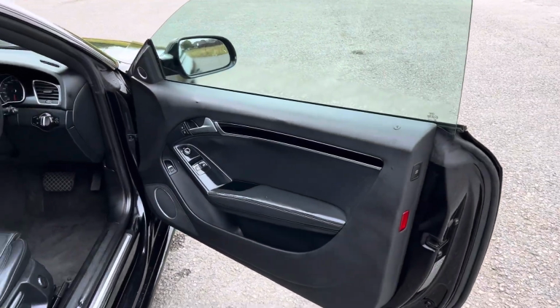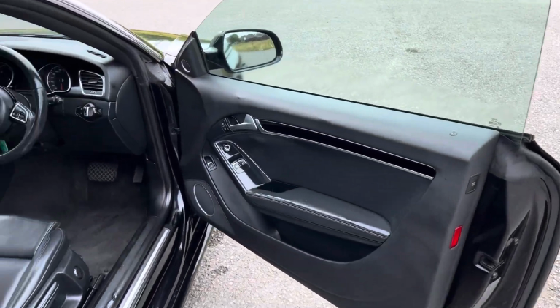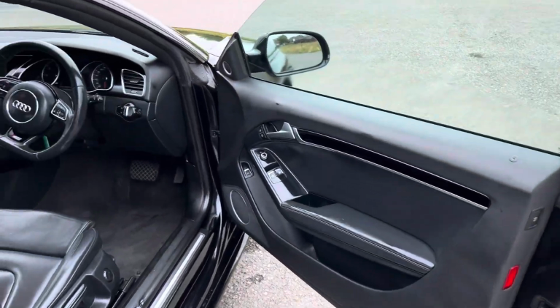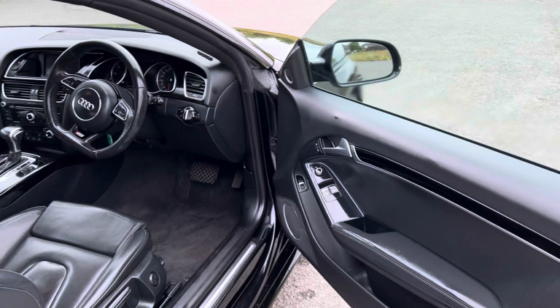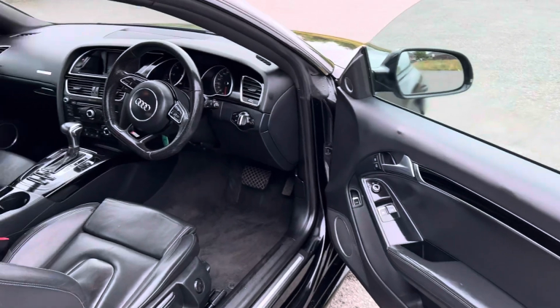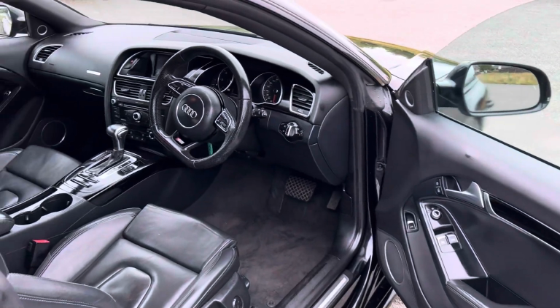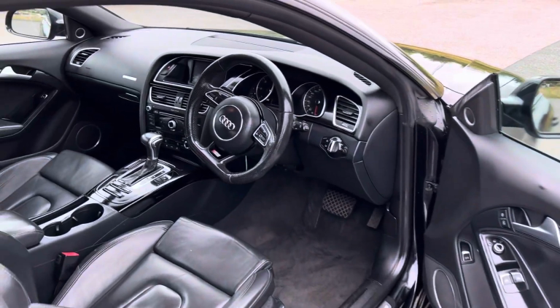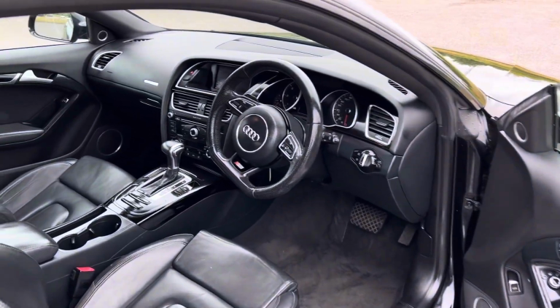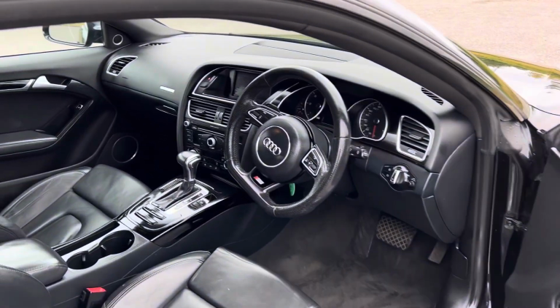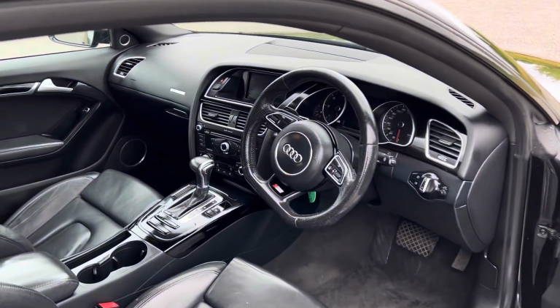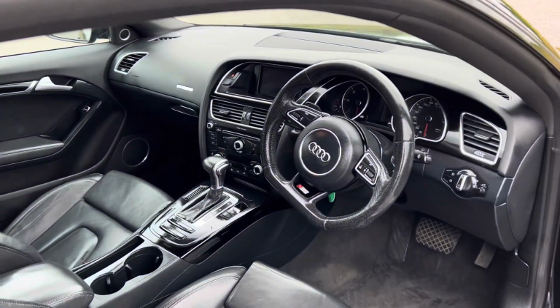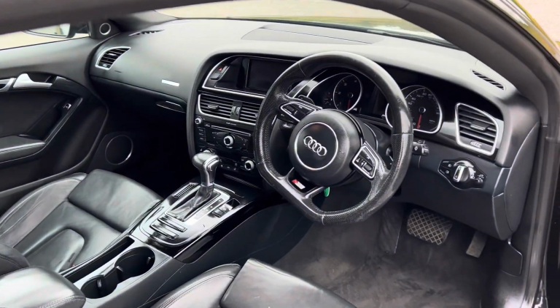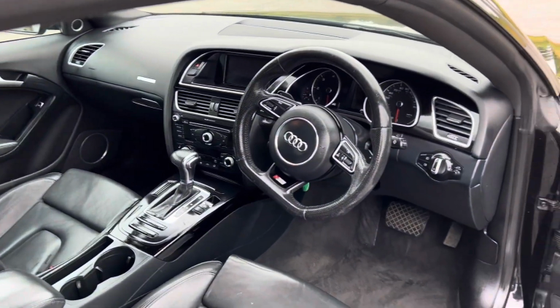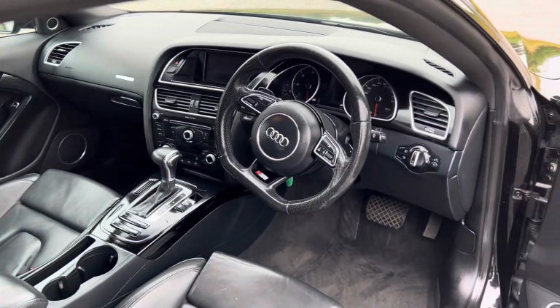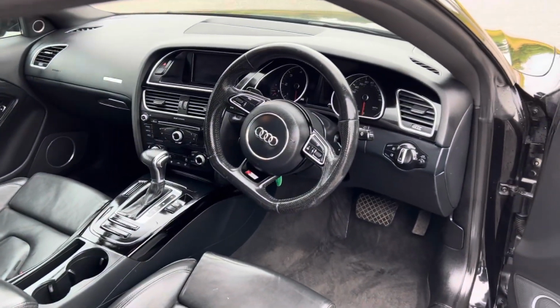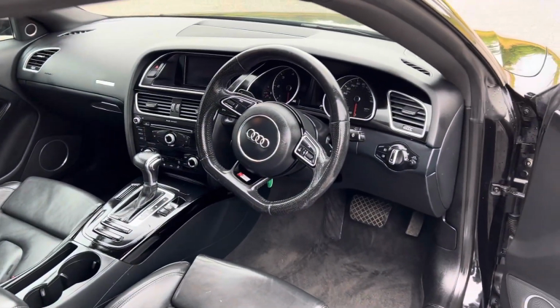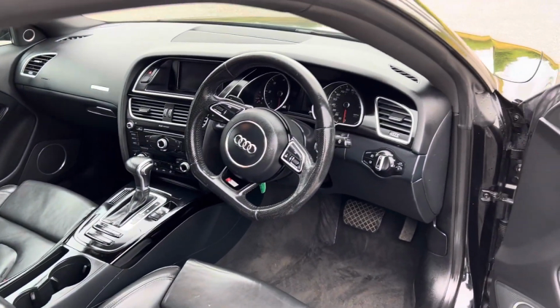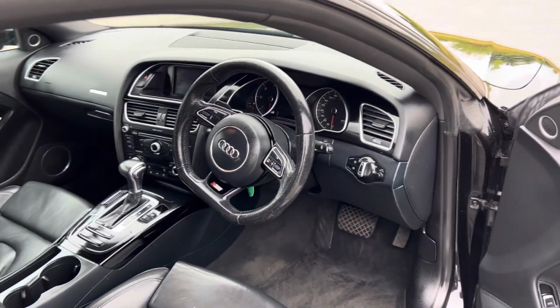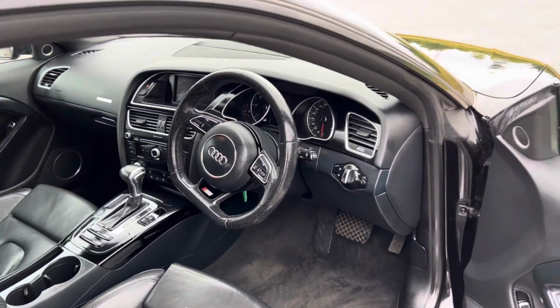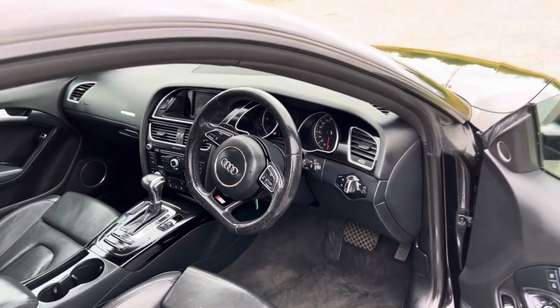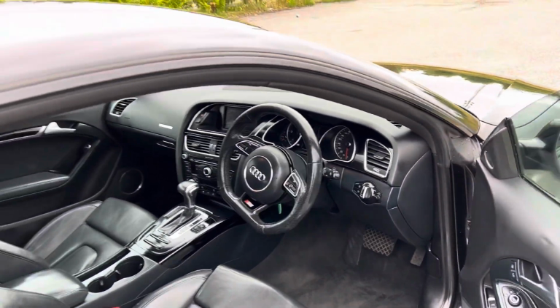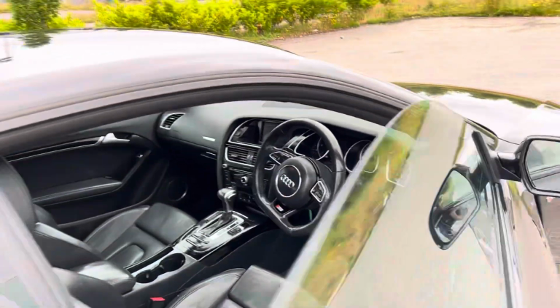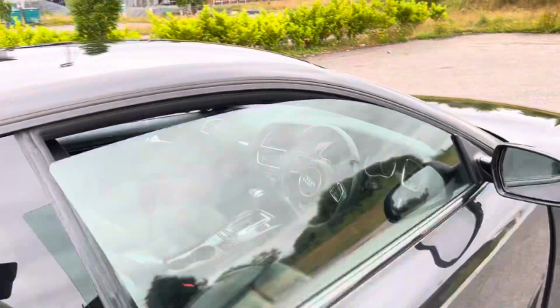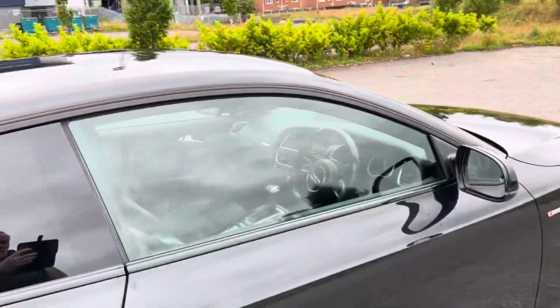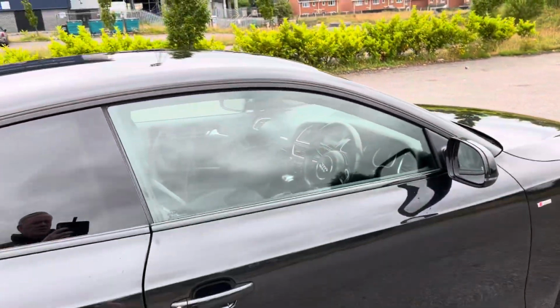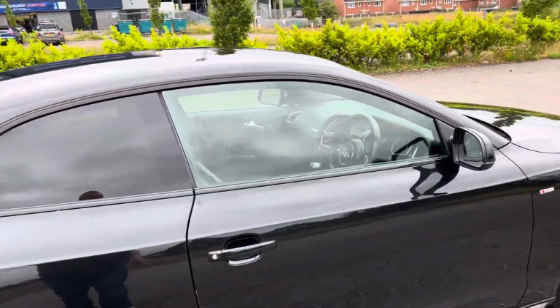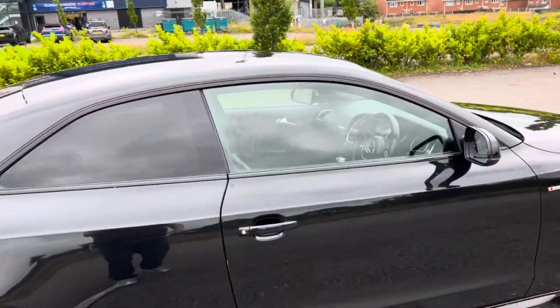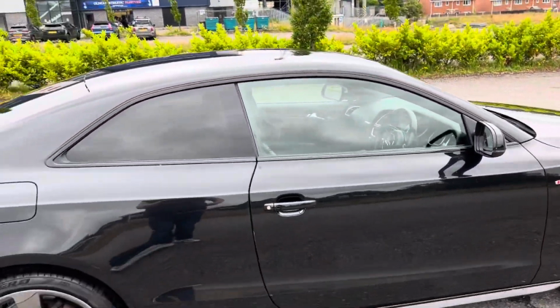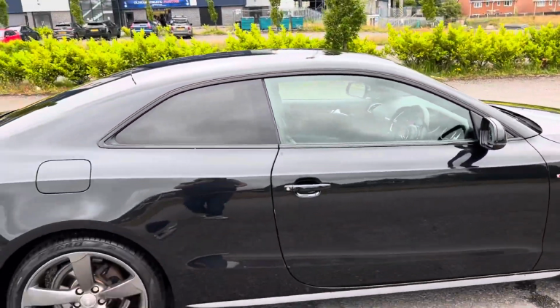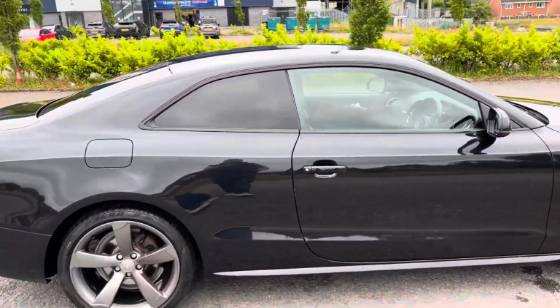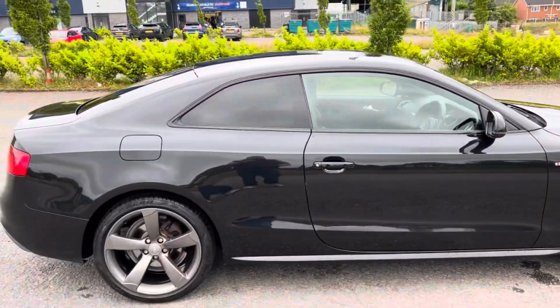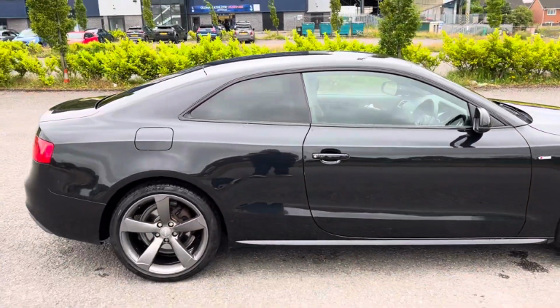Look how clean that car is. Really, really nice — drives just exactly as you'd expect a 2 litre Audi automatic to drive.